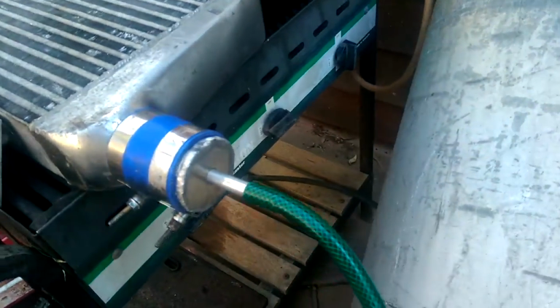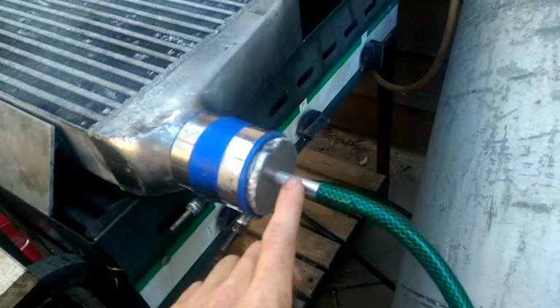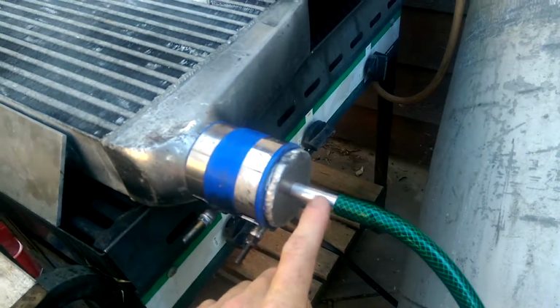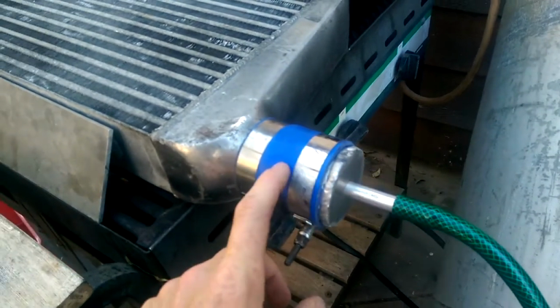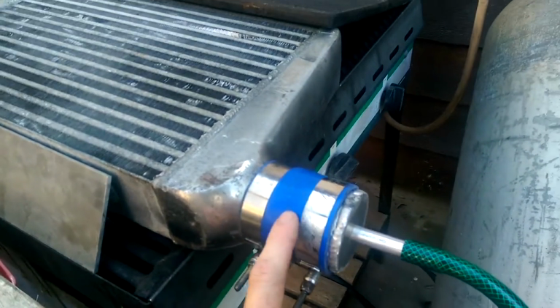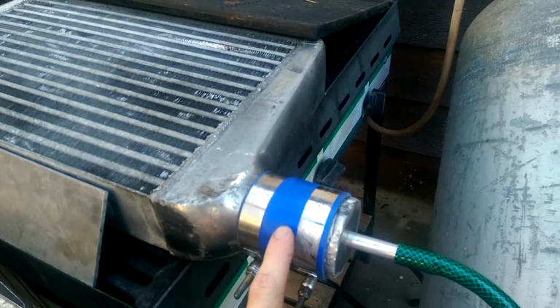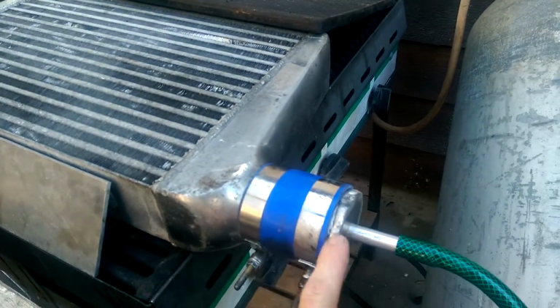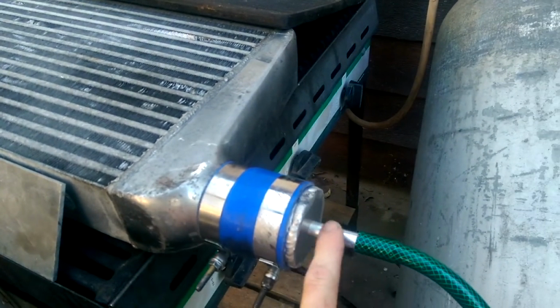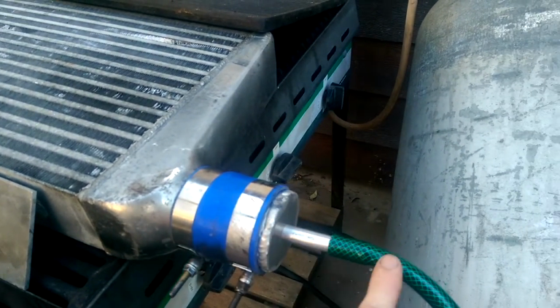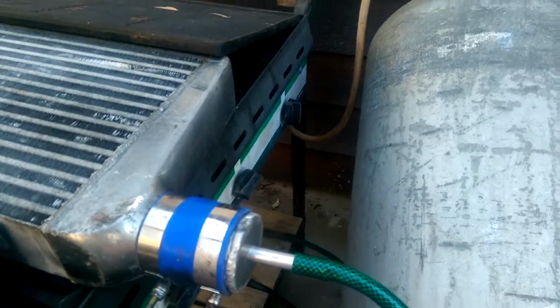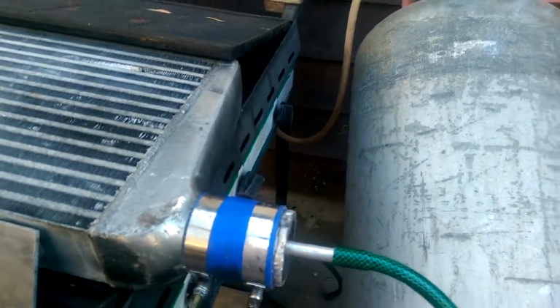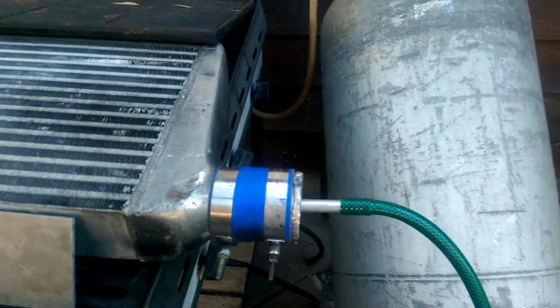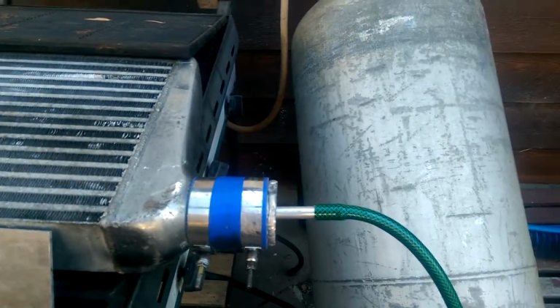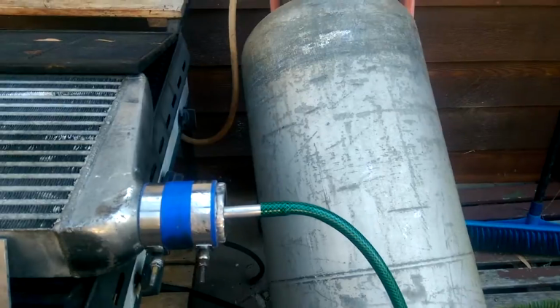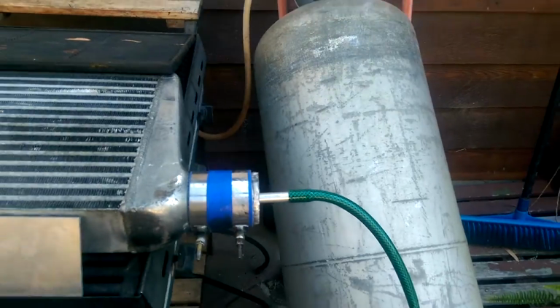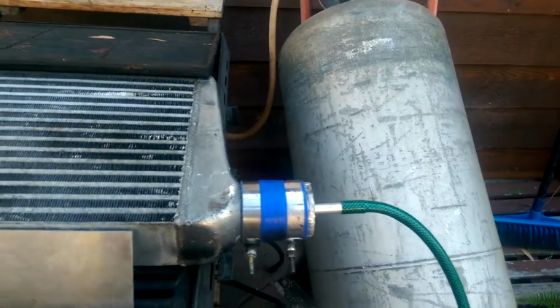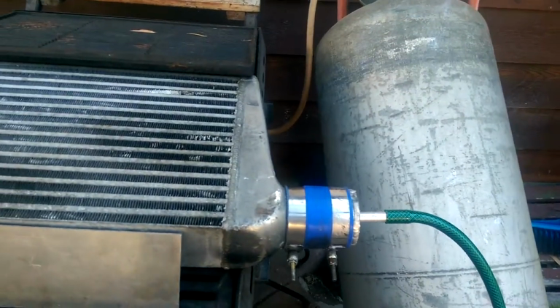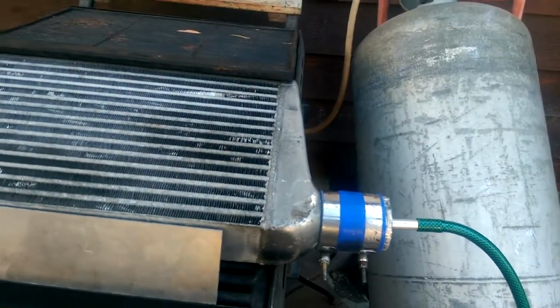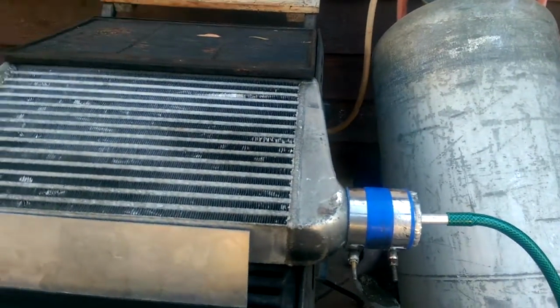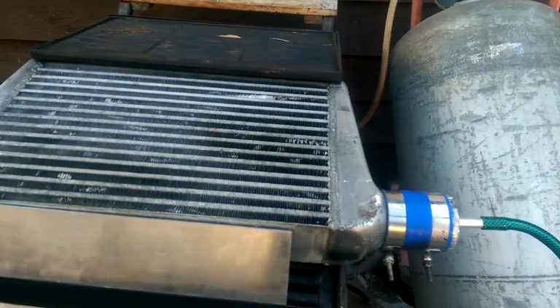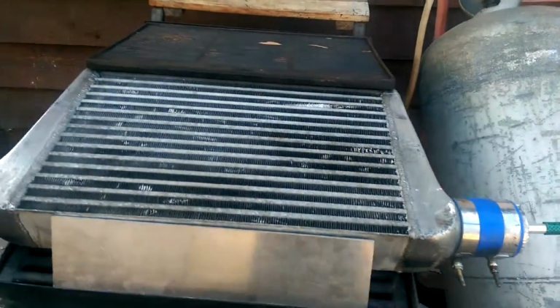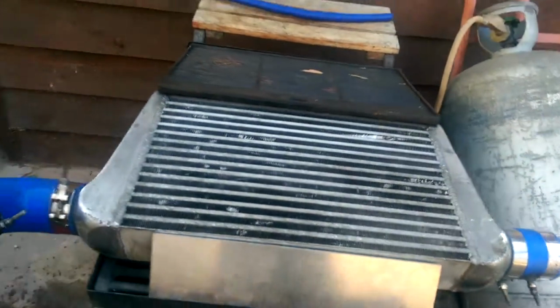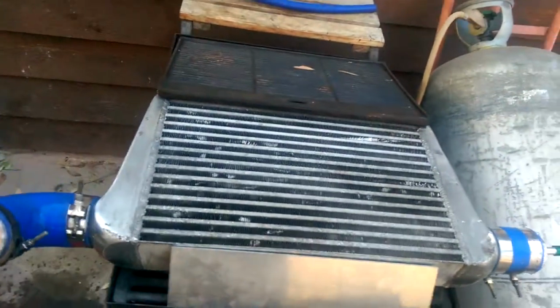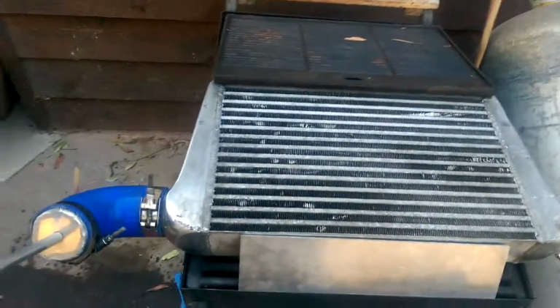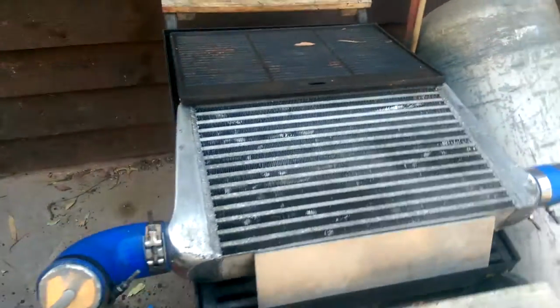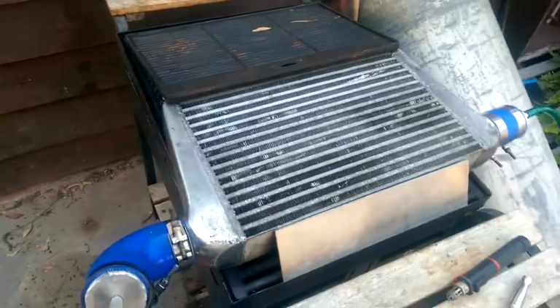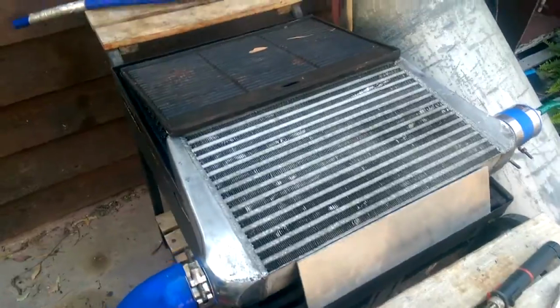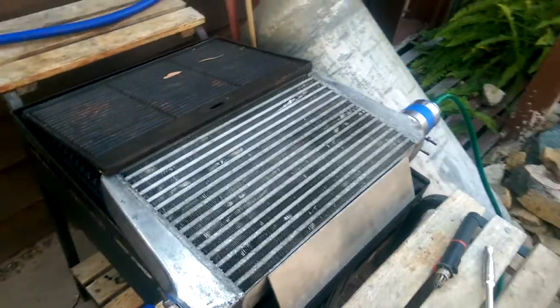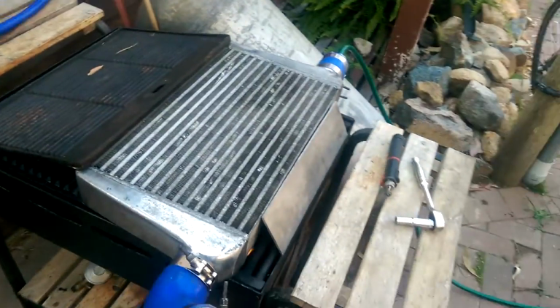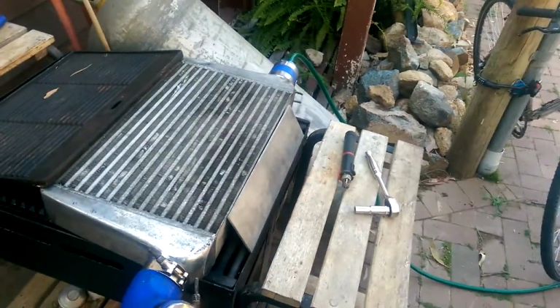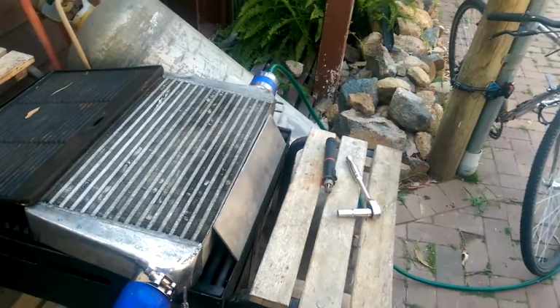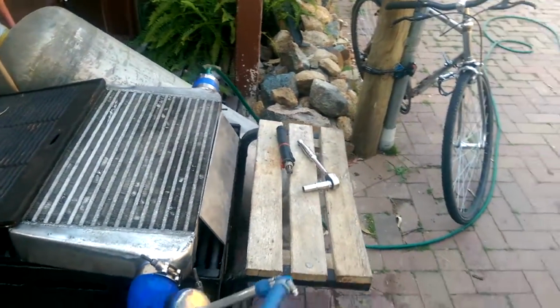I made these little adapters here, two and a half inch to the hose pipe. At the moment it's just running off the mains, so I'm slowly feeding water through it at a slow pace — a lot slower than what I'll be doing when it's running the electric pump.